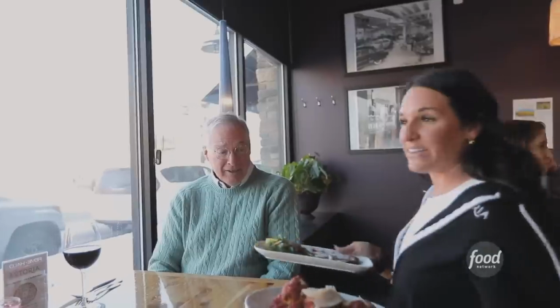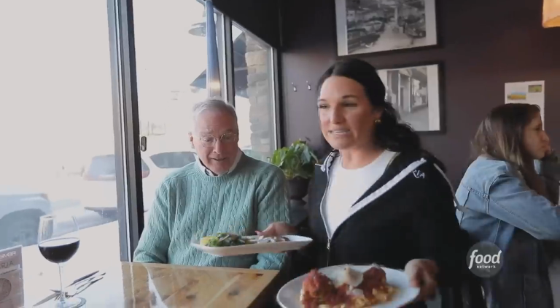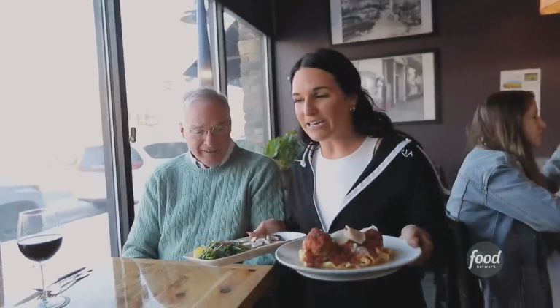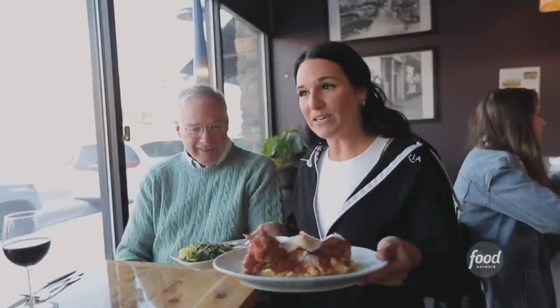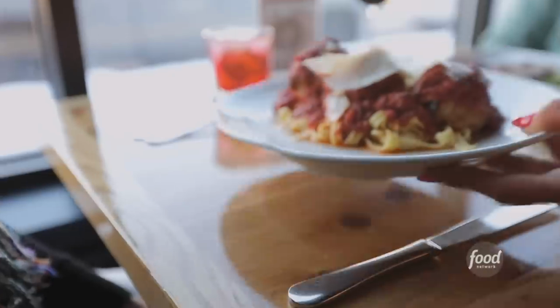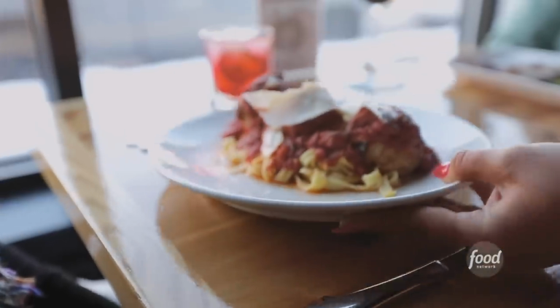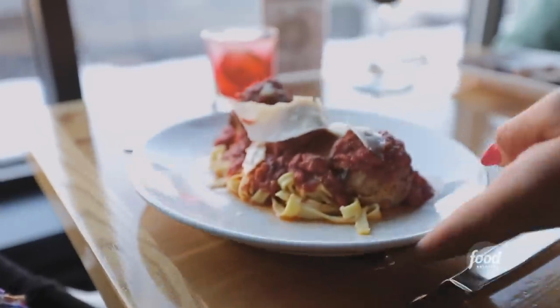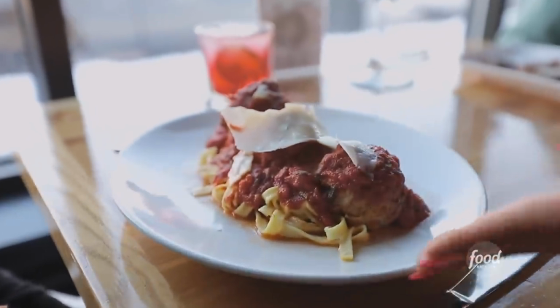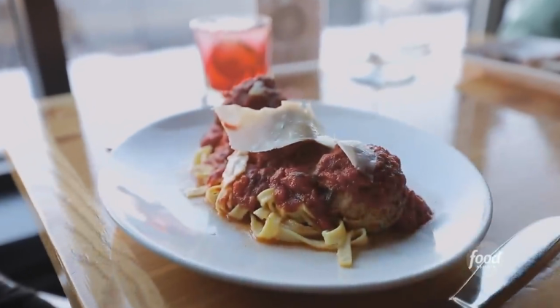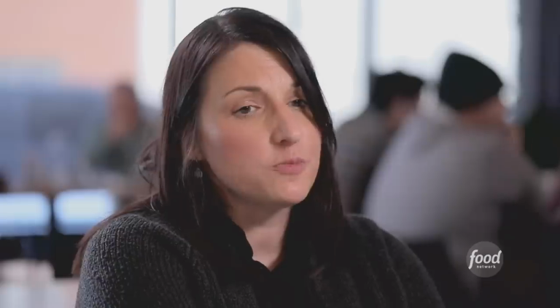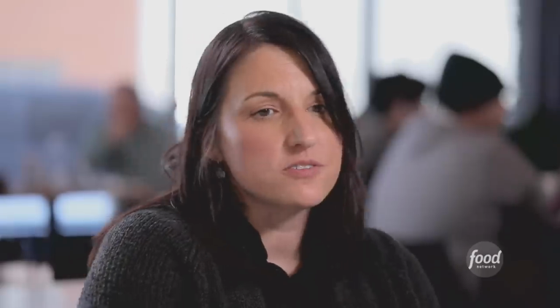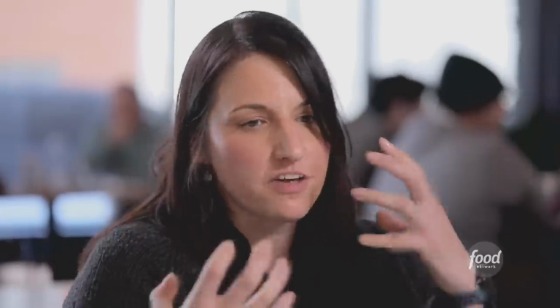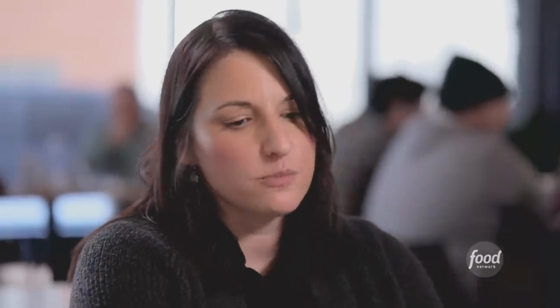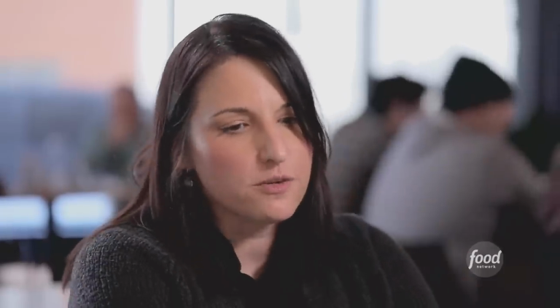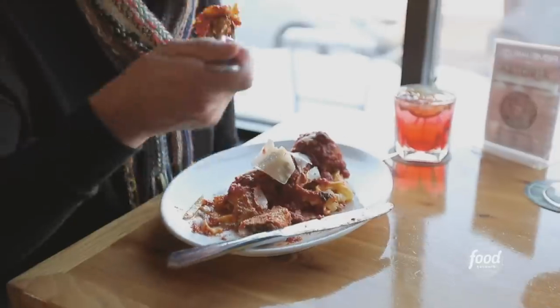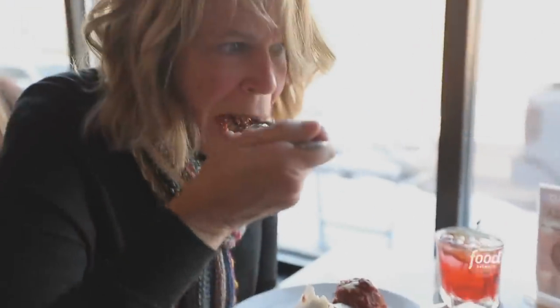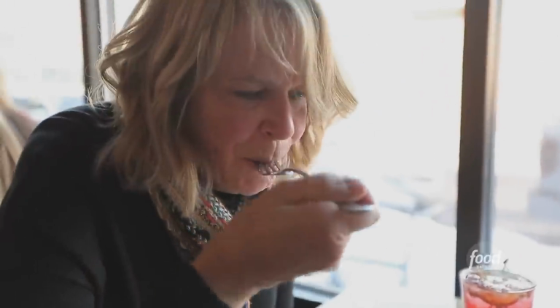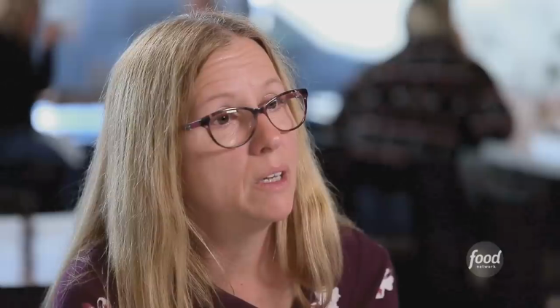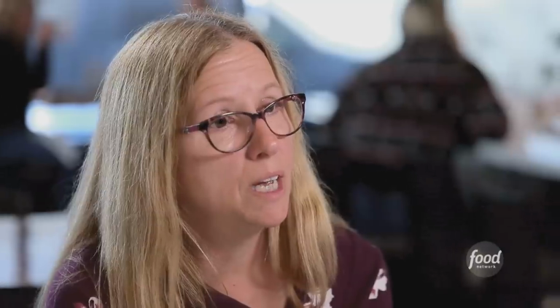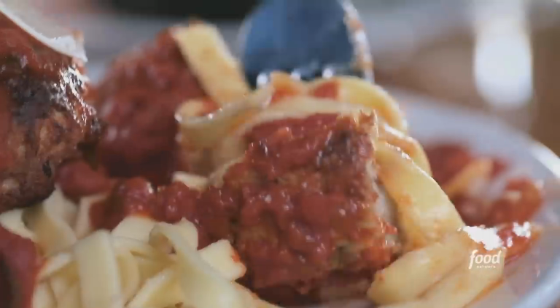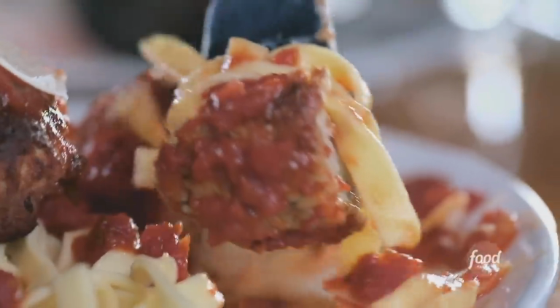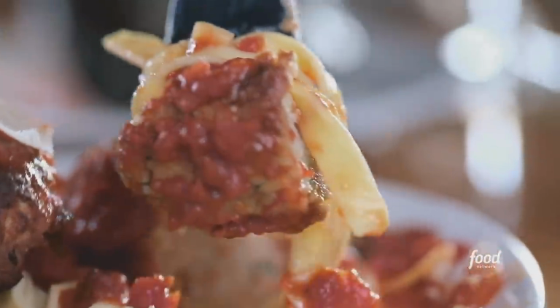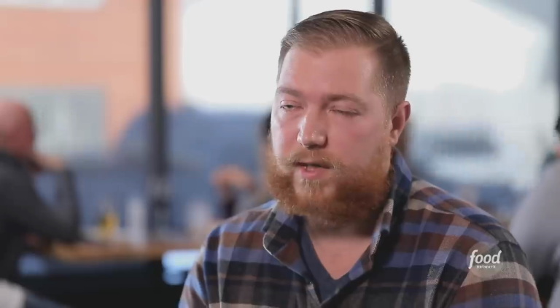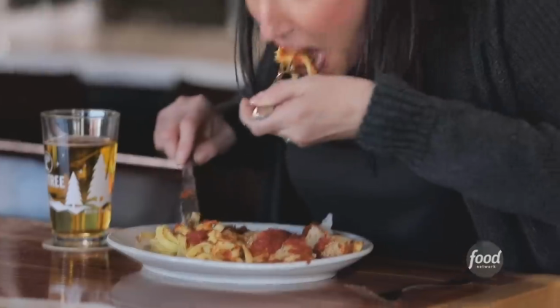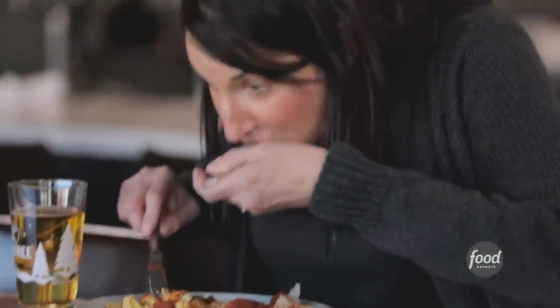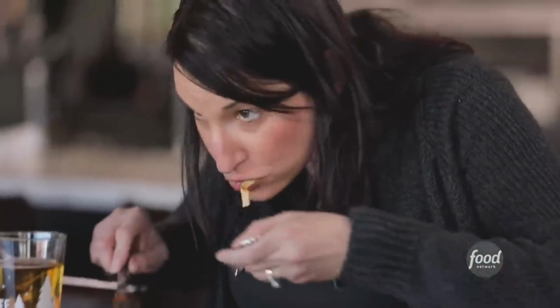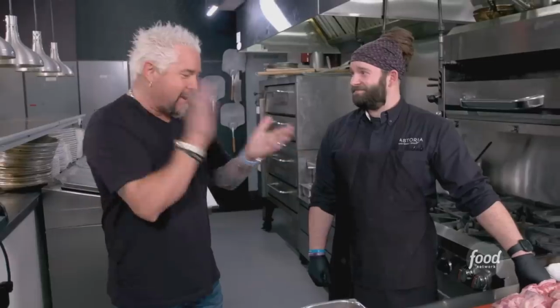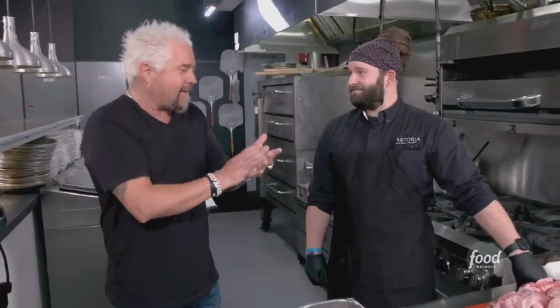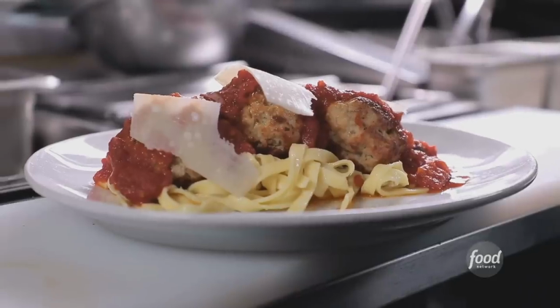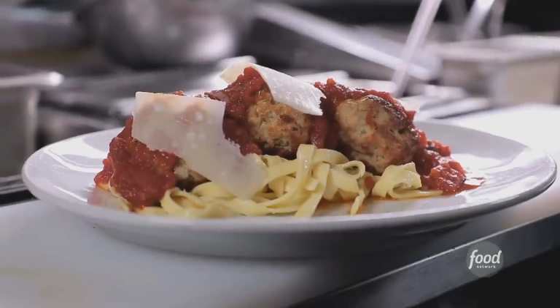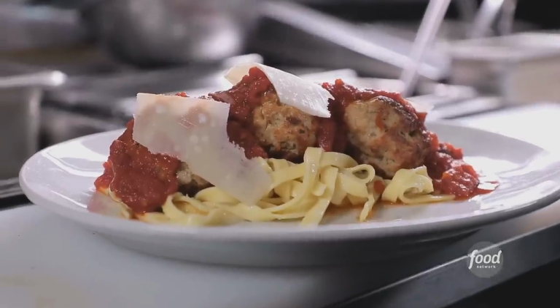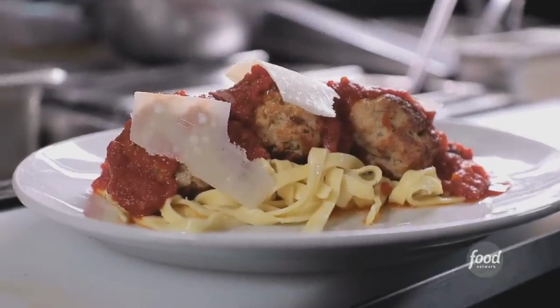I've got the veal lemon ricotta meatballs. The best thing on the menu is the meatballs because of the flavor that comes out of them — it's different layers. Veal and lamb with the cheese. One of the best I've ever had. And we are making veal, lamb, and ricotta cheese meatballs.